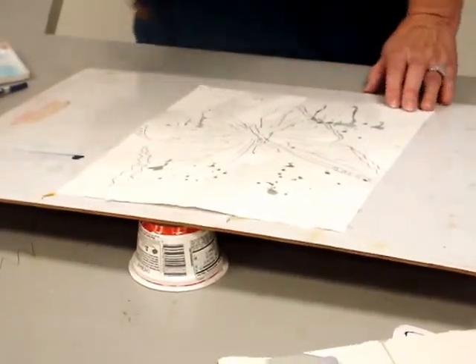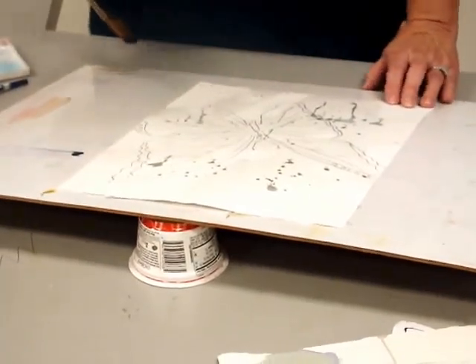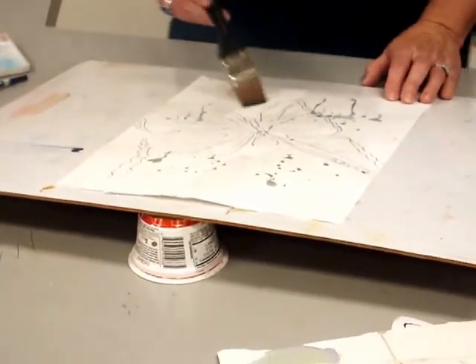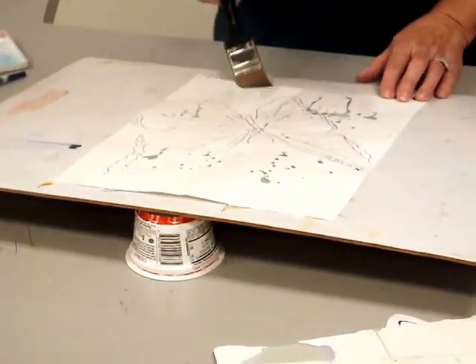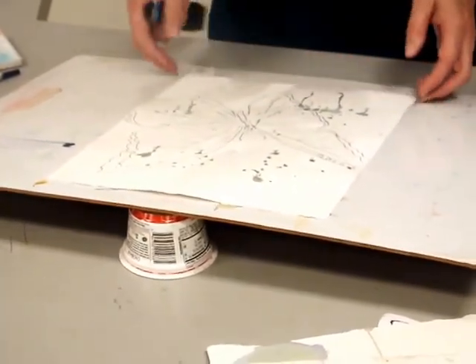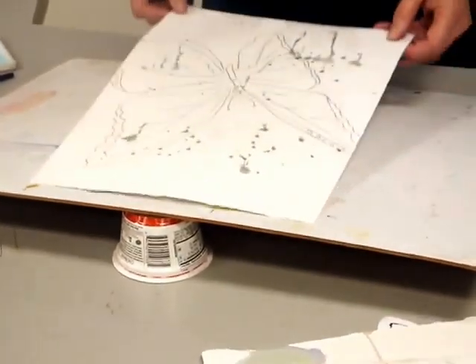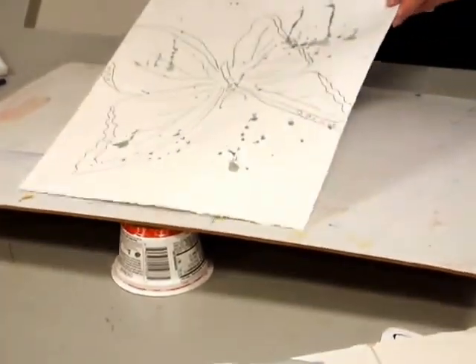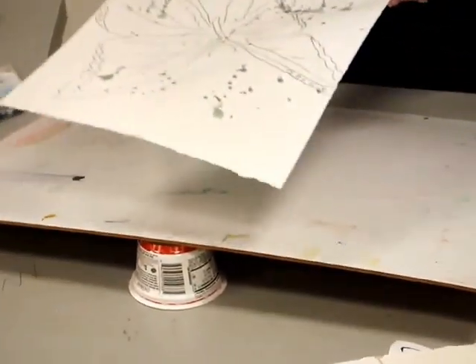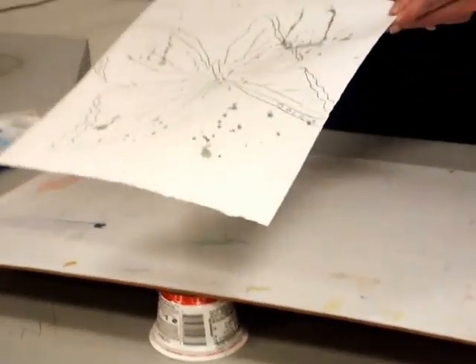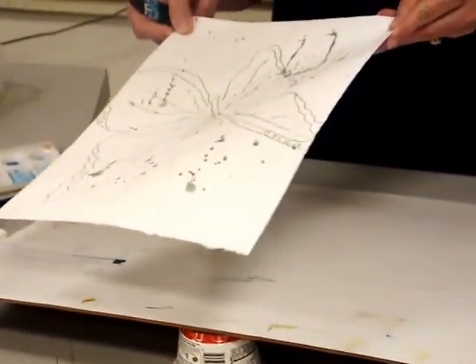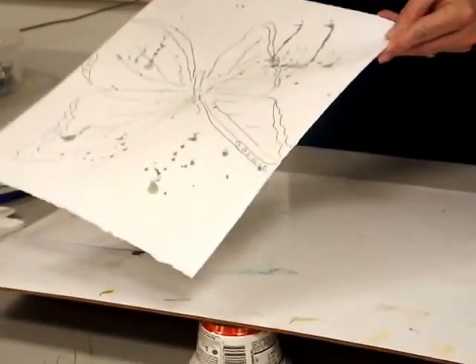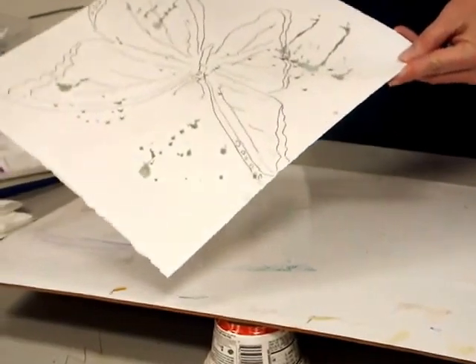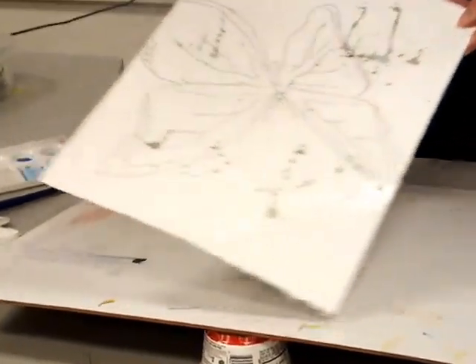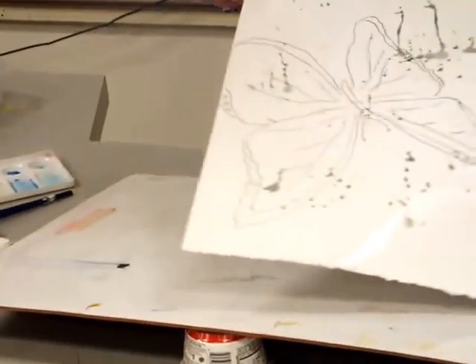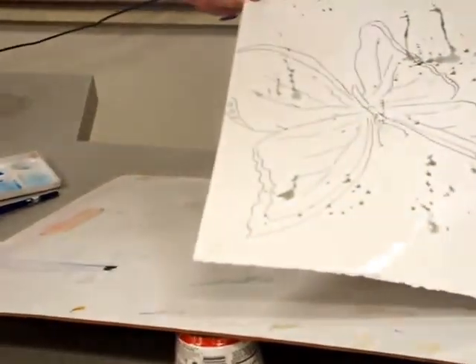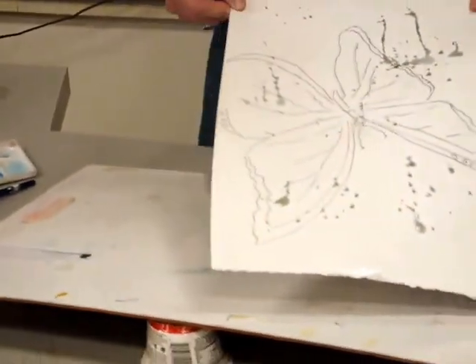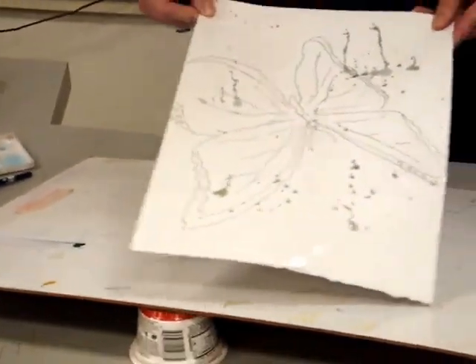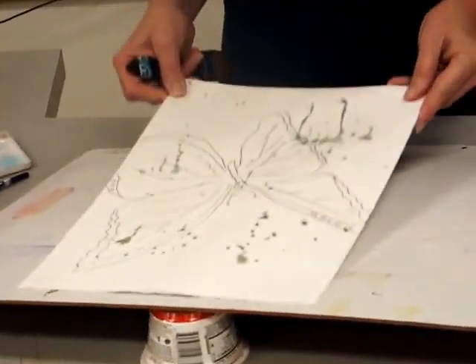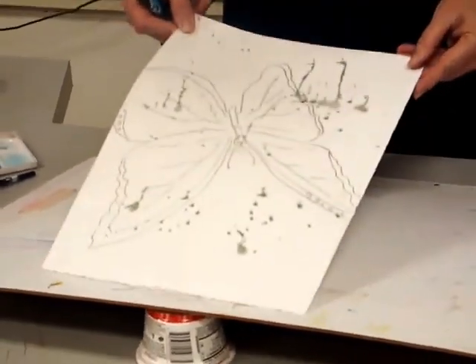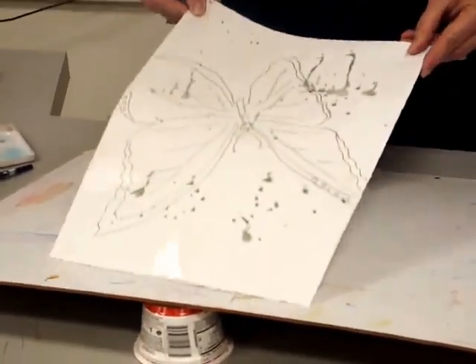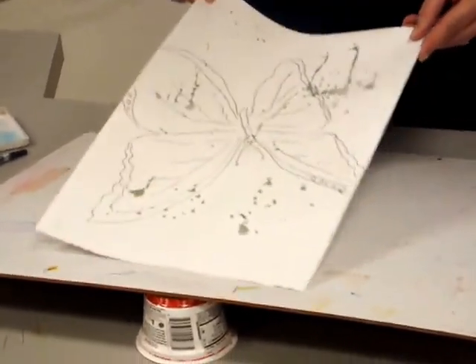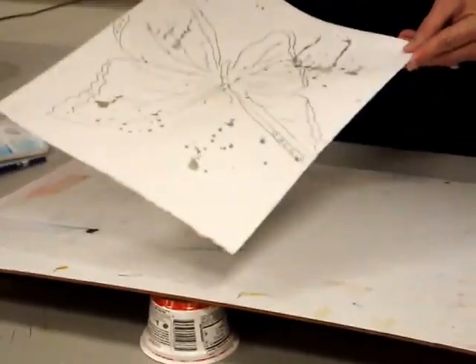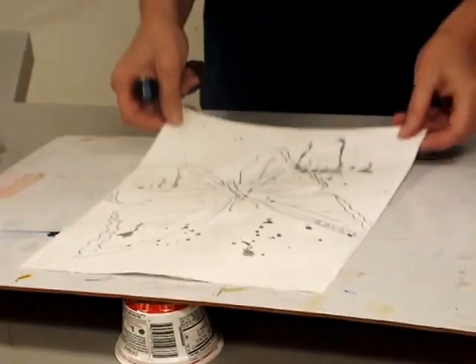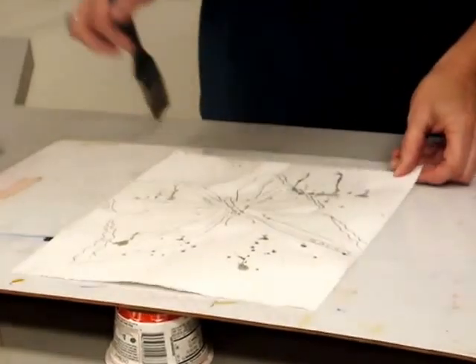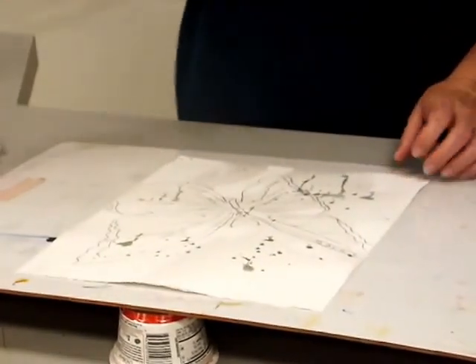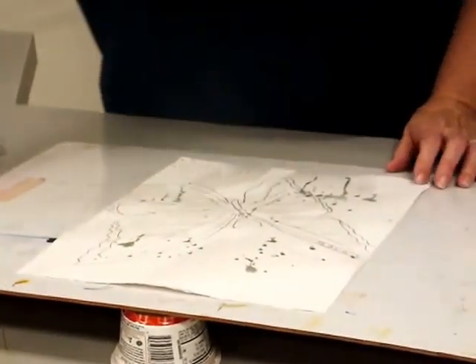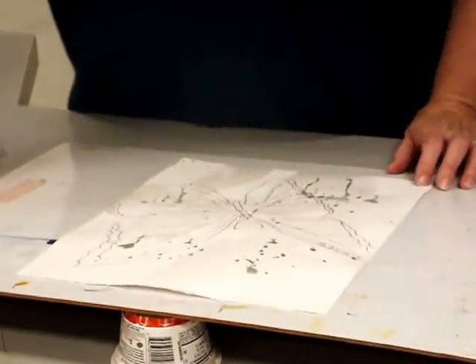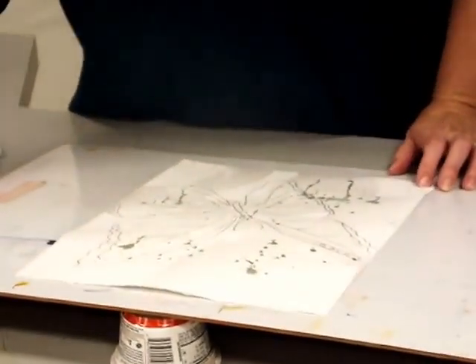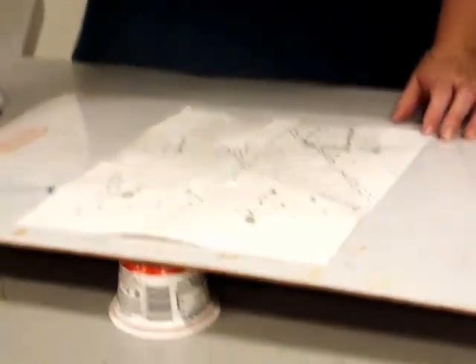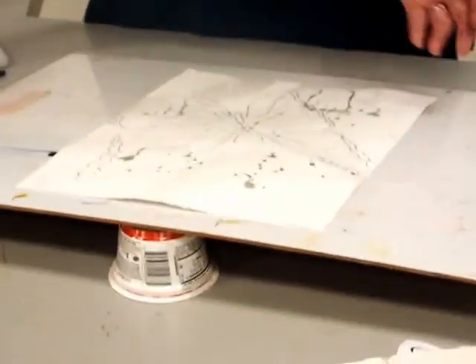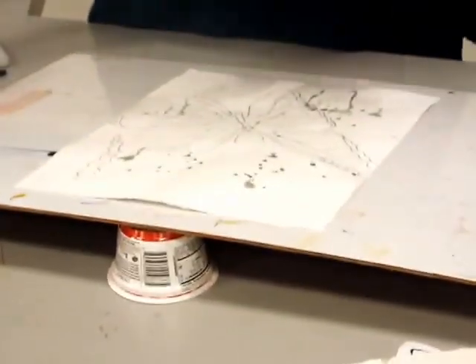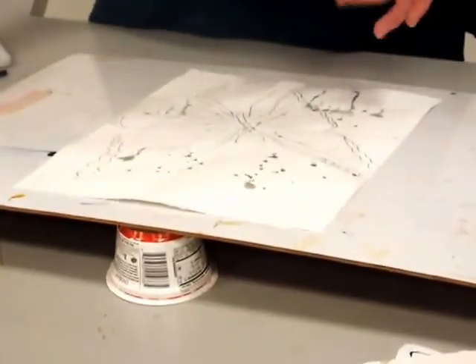Now see where it's shiny, it's wet, and where it's not shiny, it's dry. That's about 50-50, or maybe a little more water. You know — go big or go home.